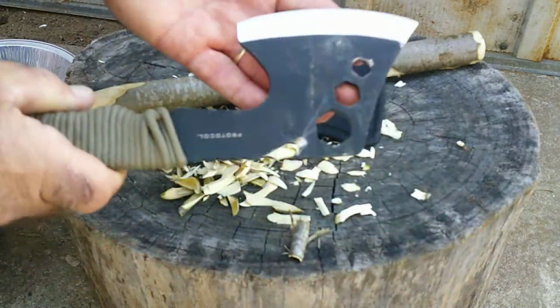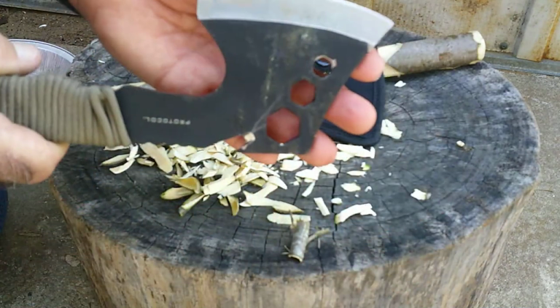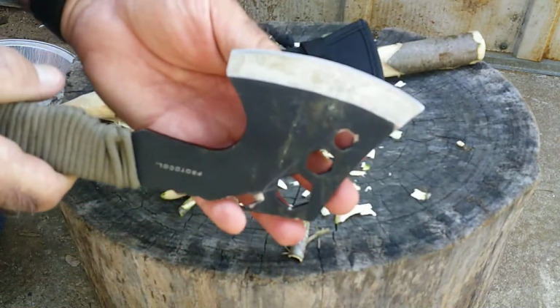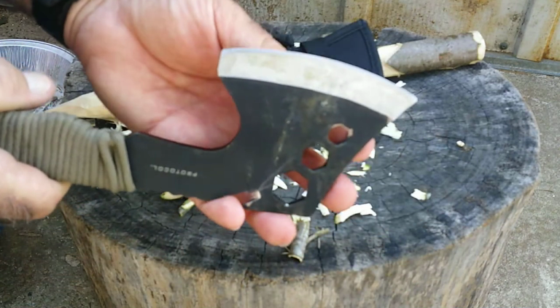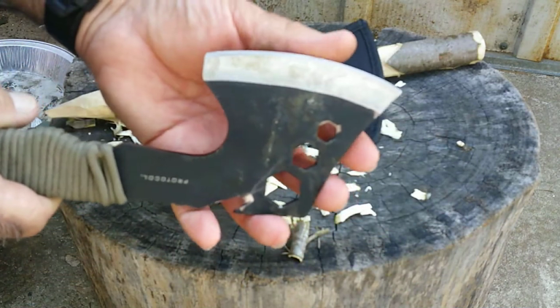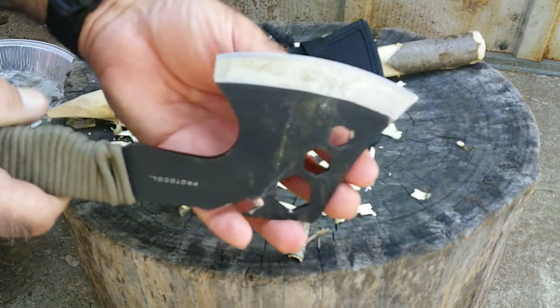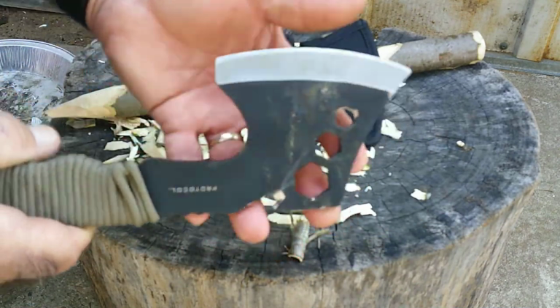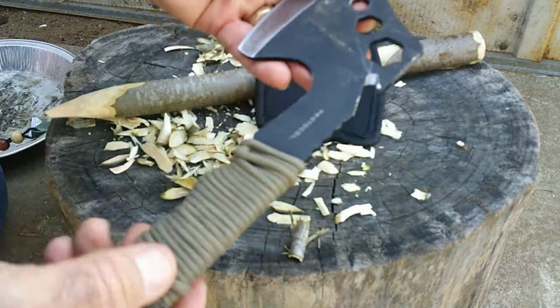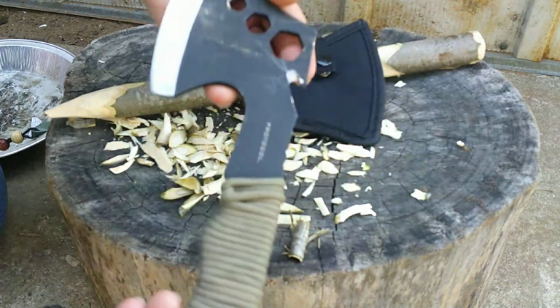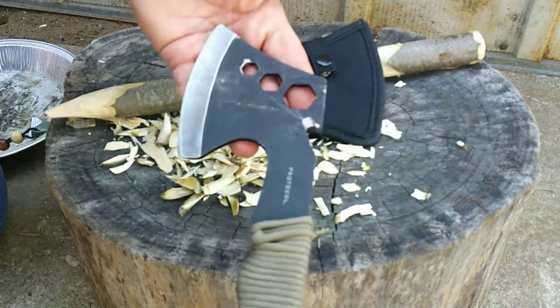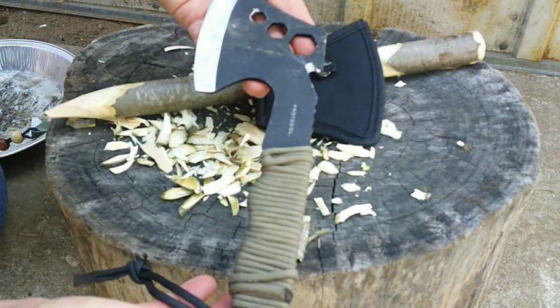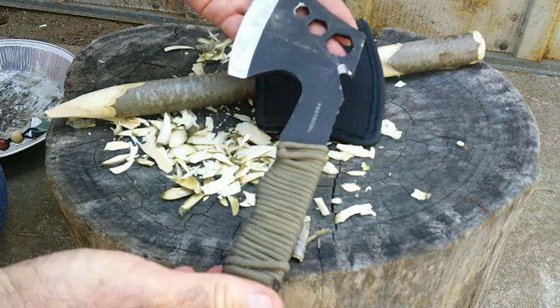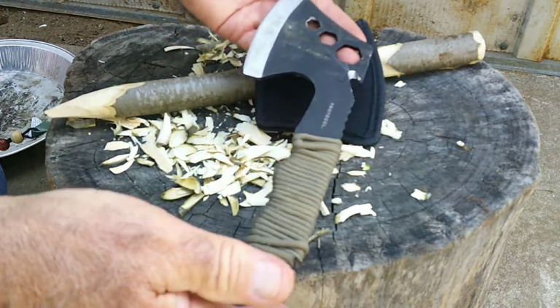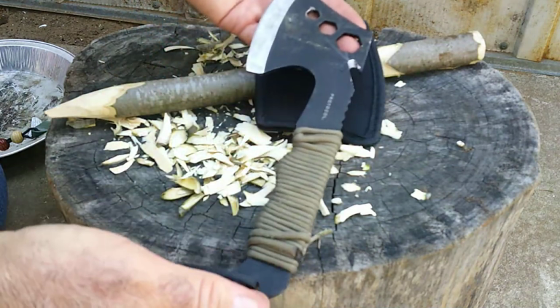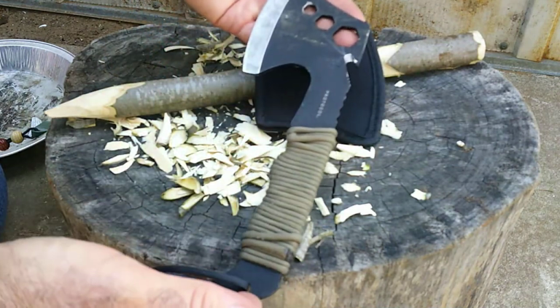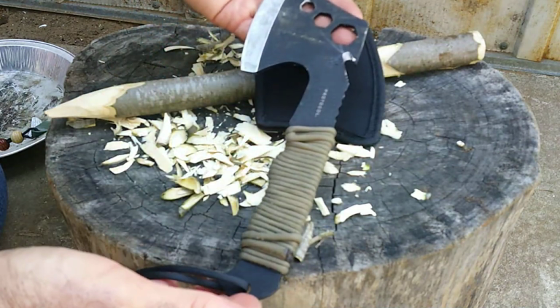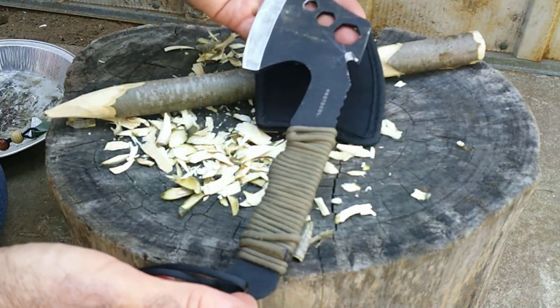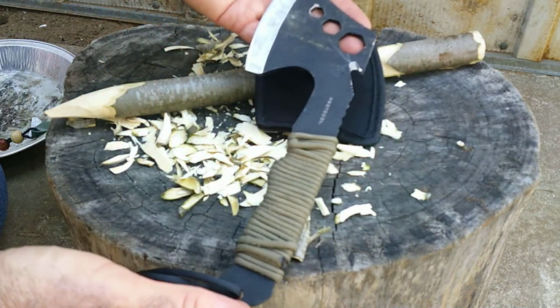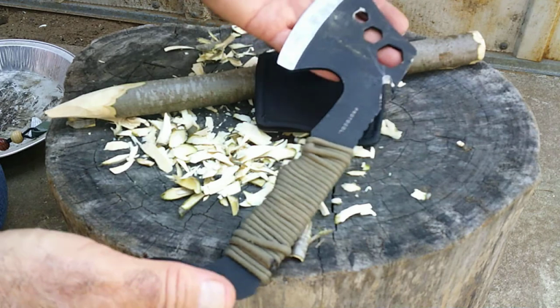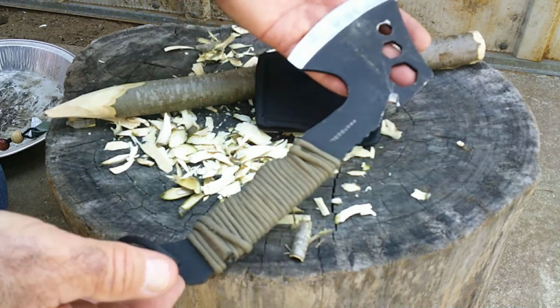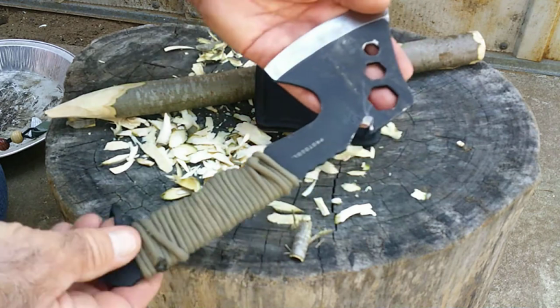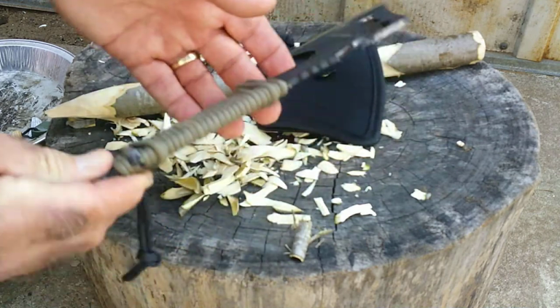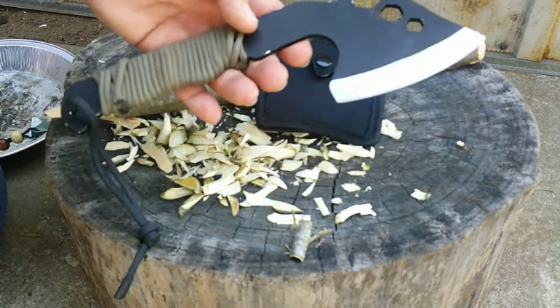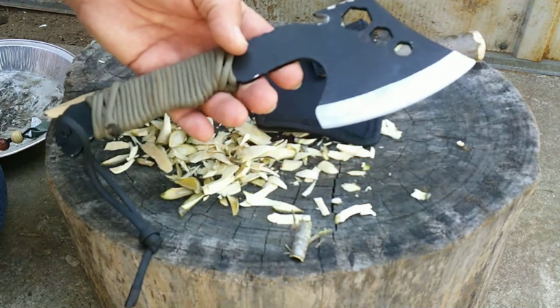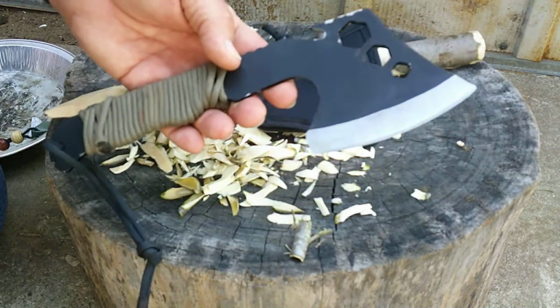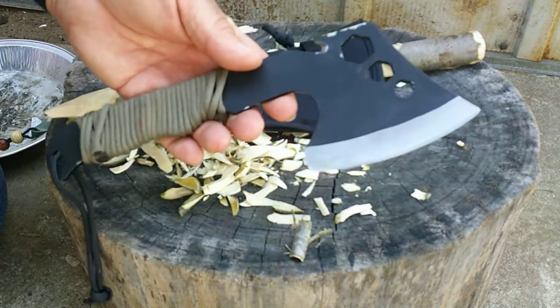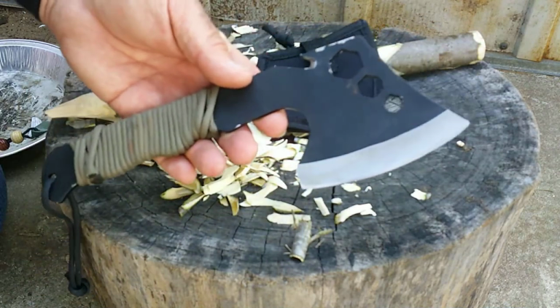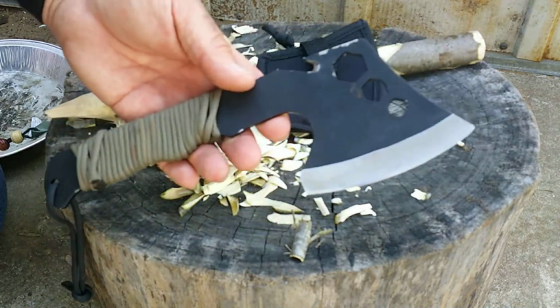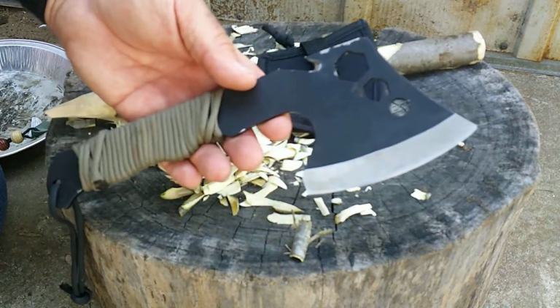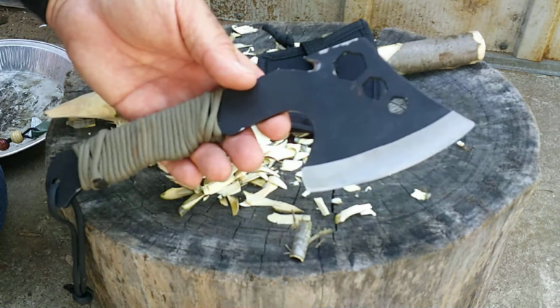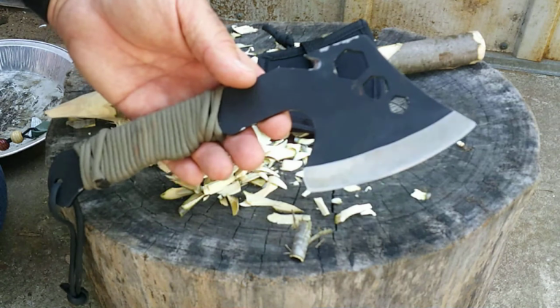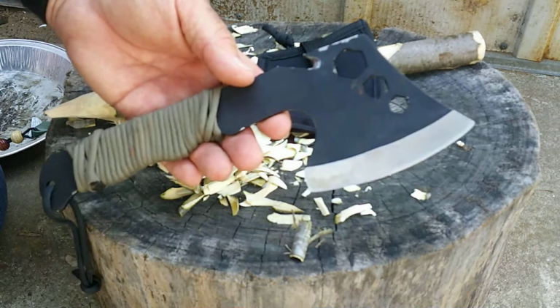This has a 4-inch cutting blade and it's about 10 inches in overall length, so it's very compact. I can put this in my haversack and just carry it around without it thumping on my side.